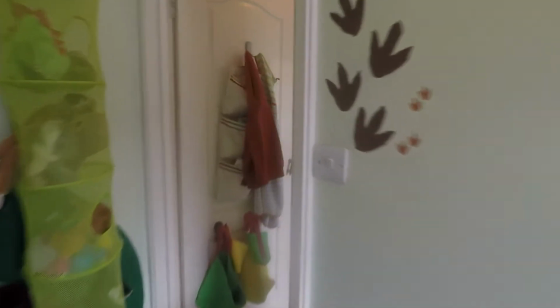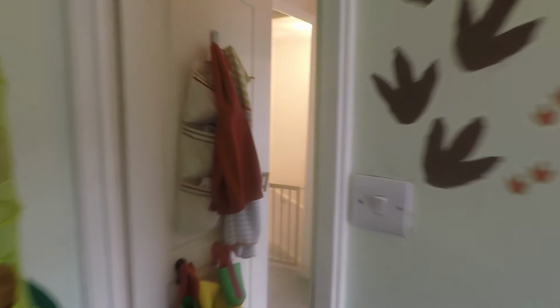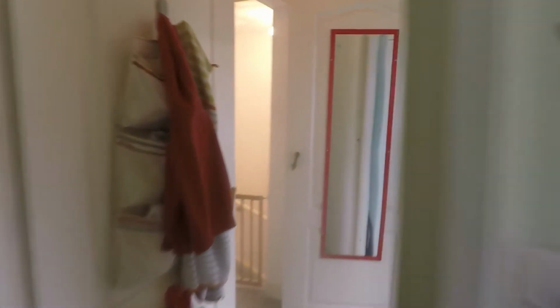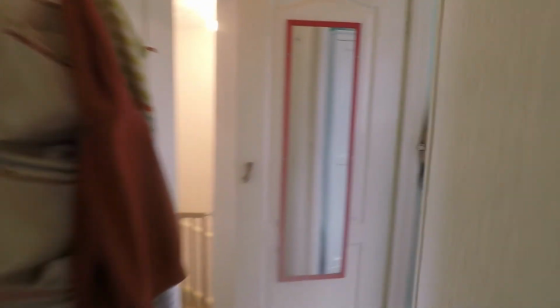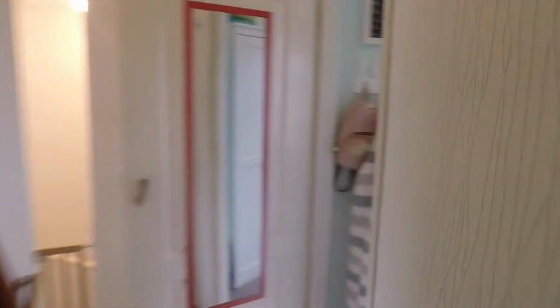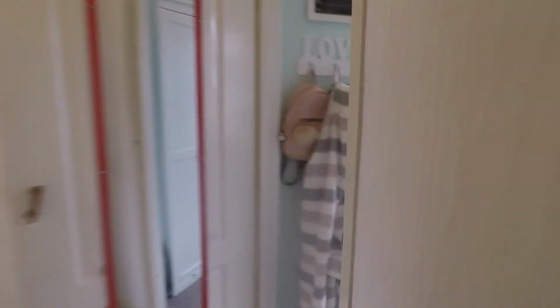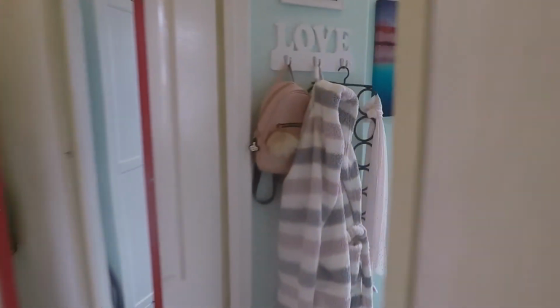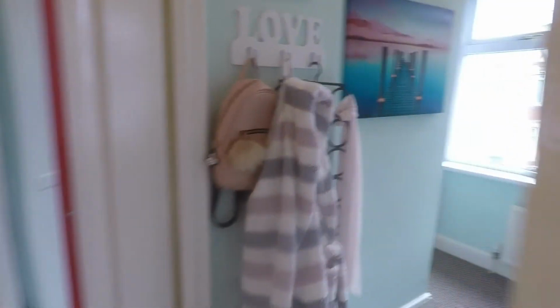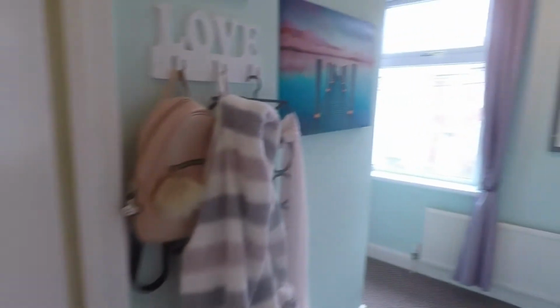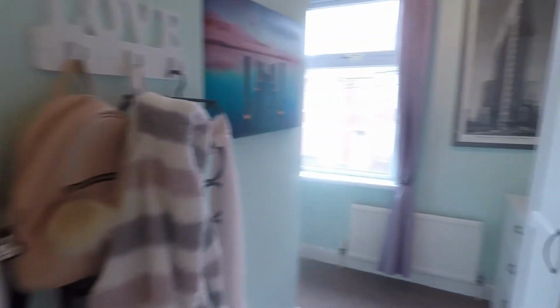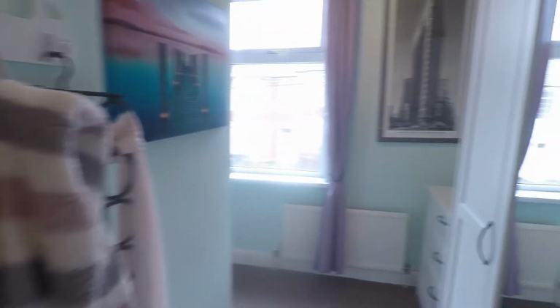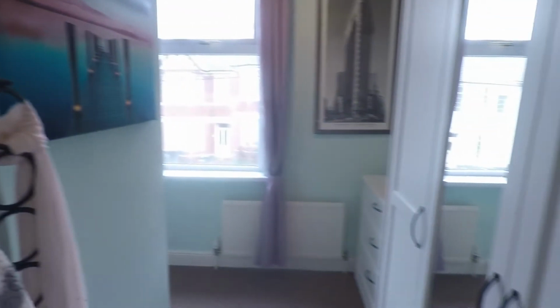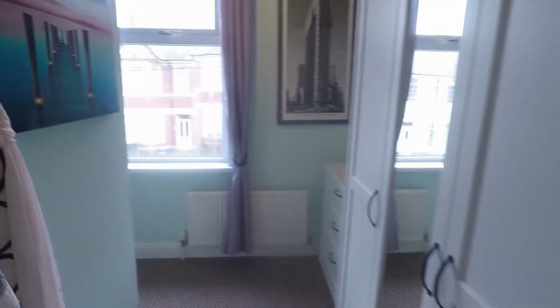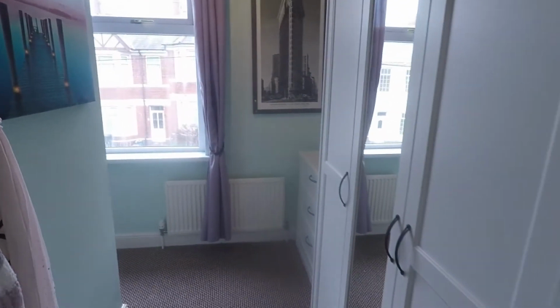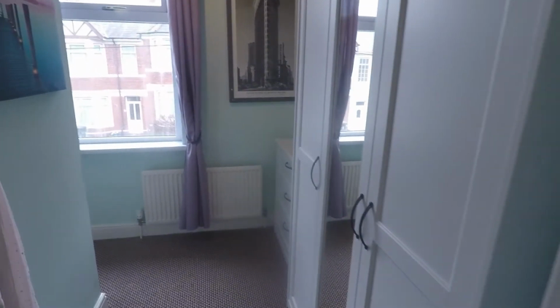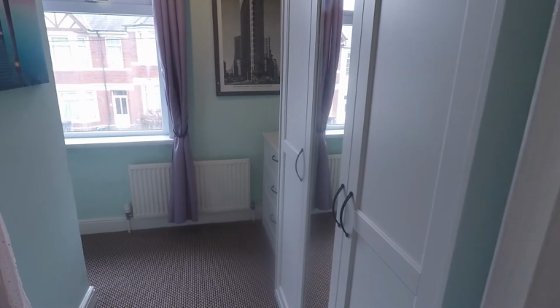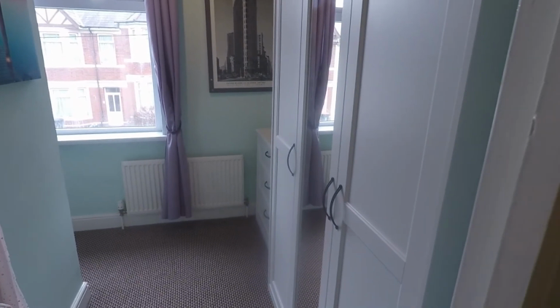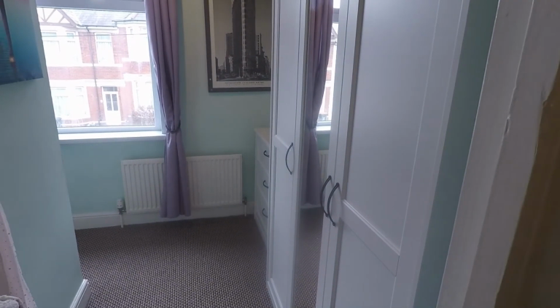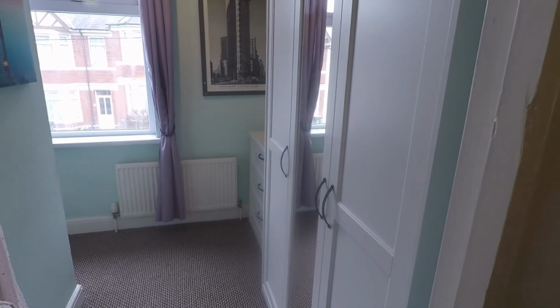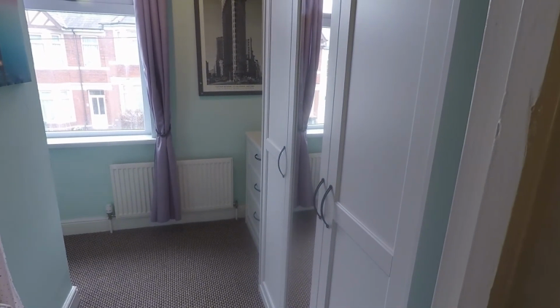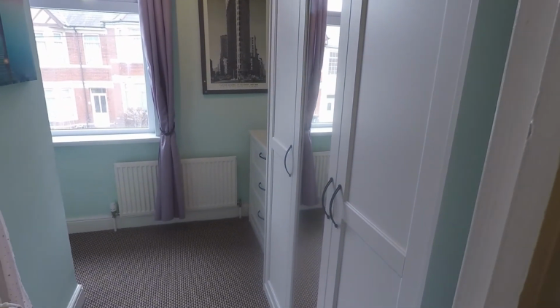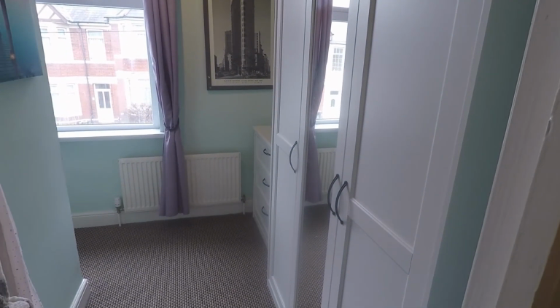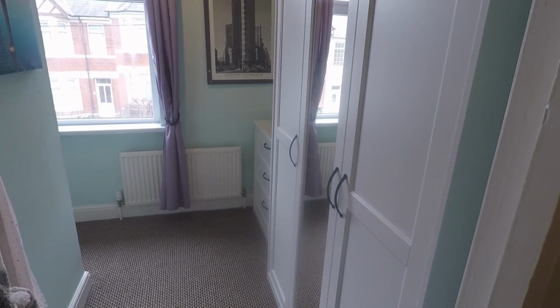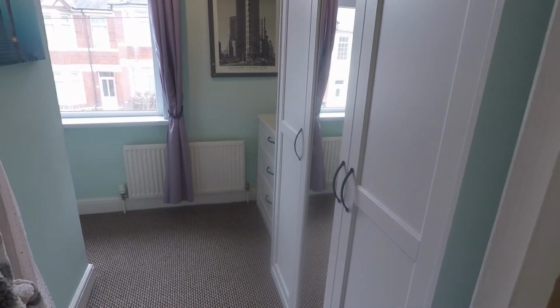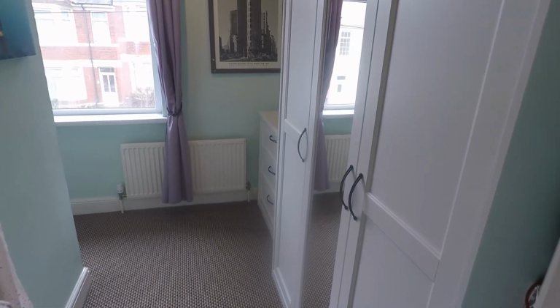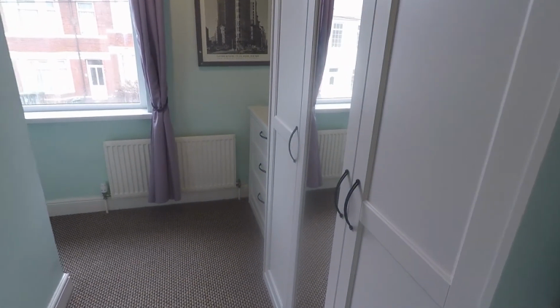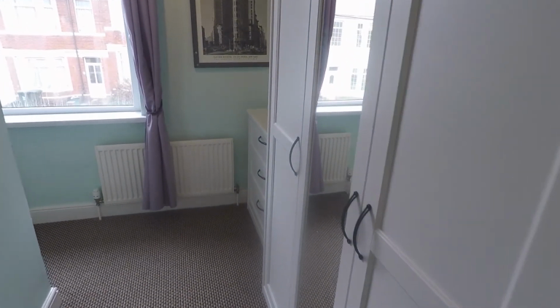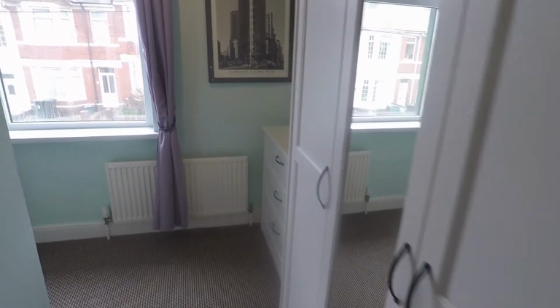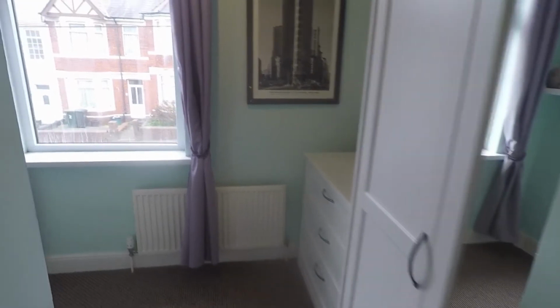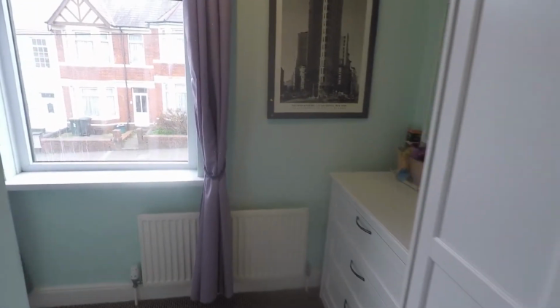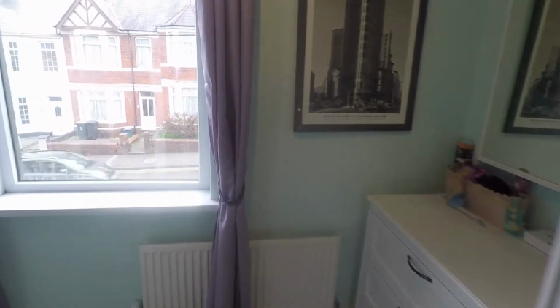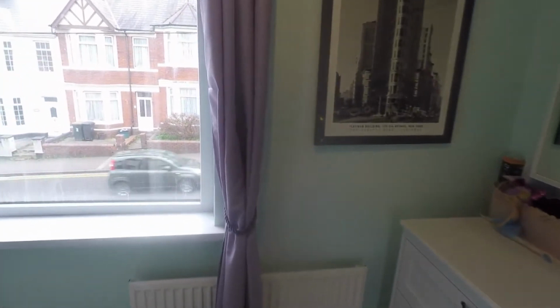Bedroom number three is currently set up as a dressing area with access up to the loft space, but you could easily fit a single bed in here.